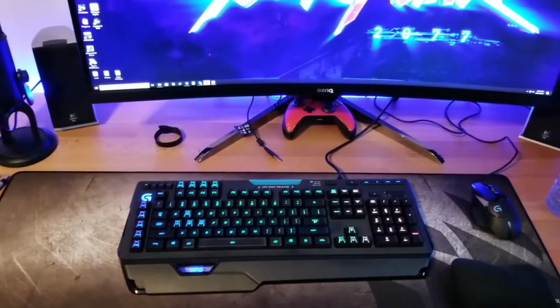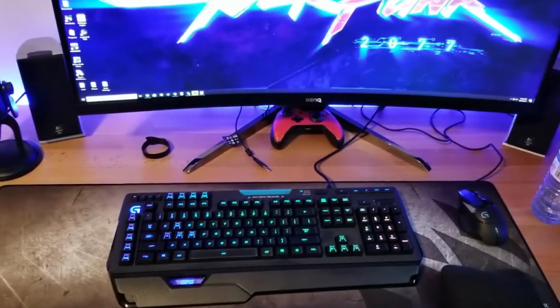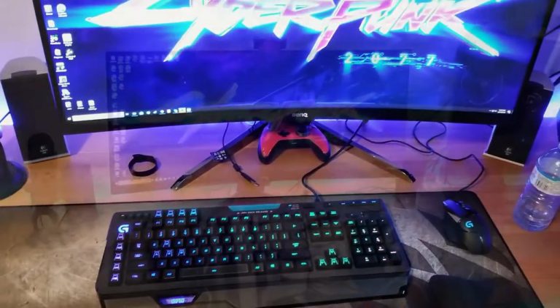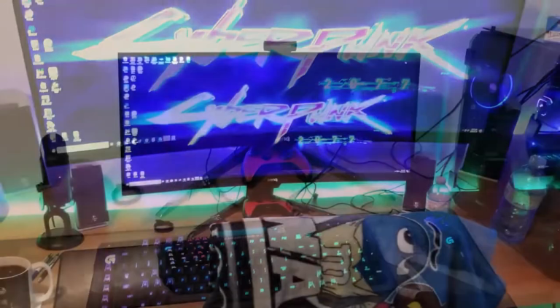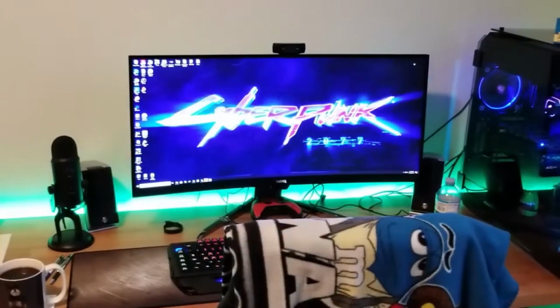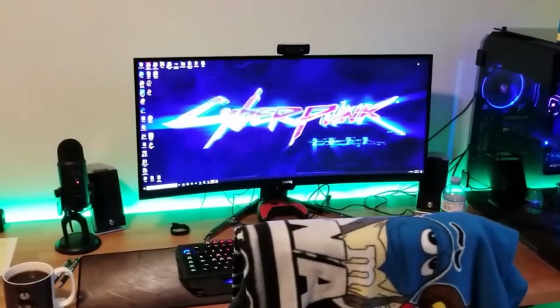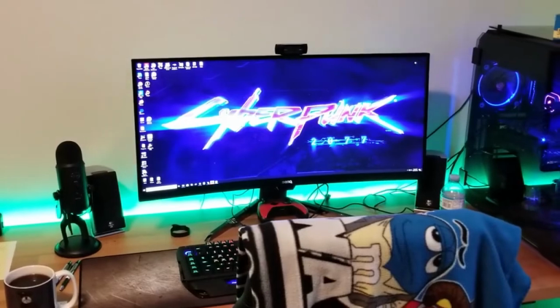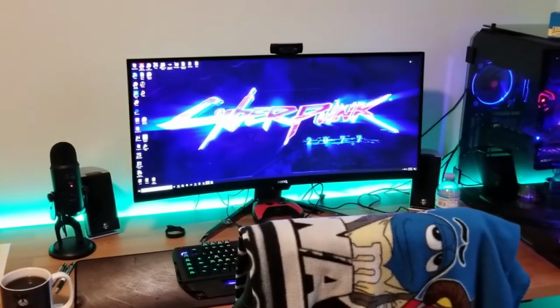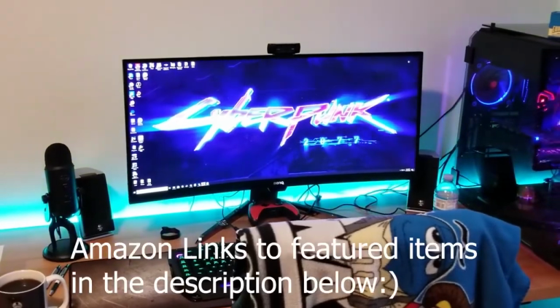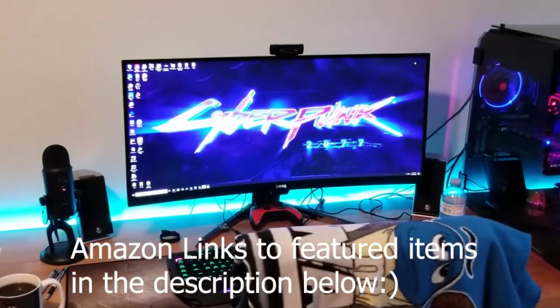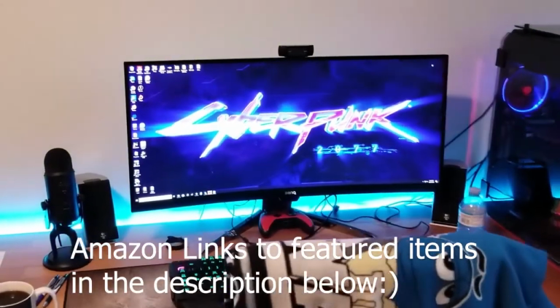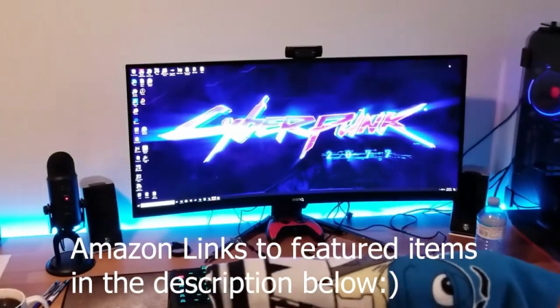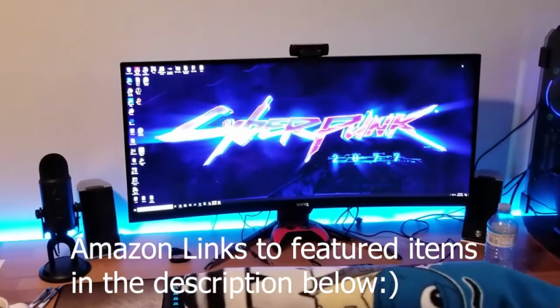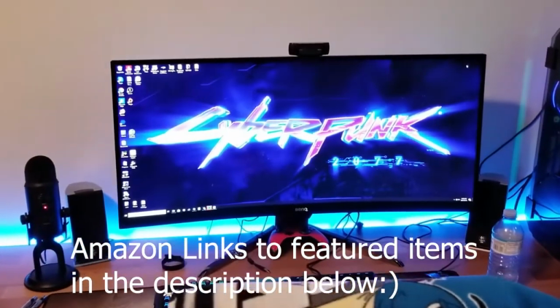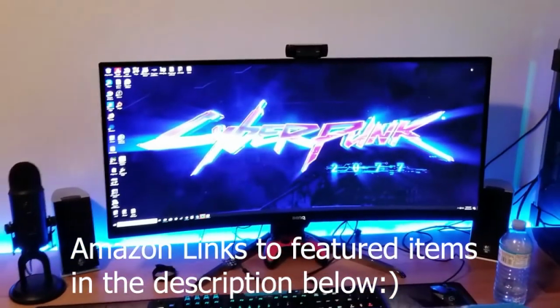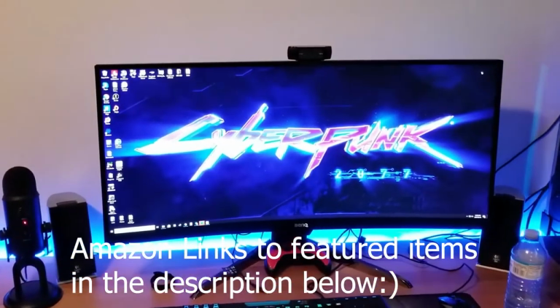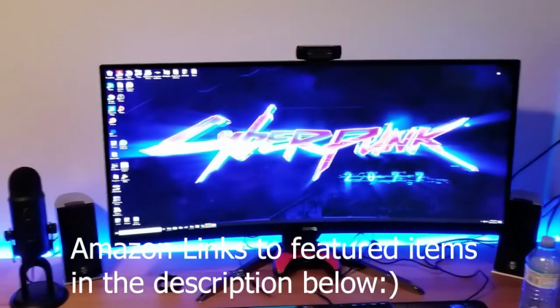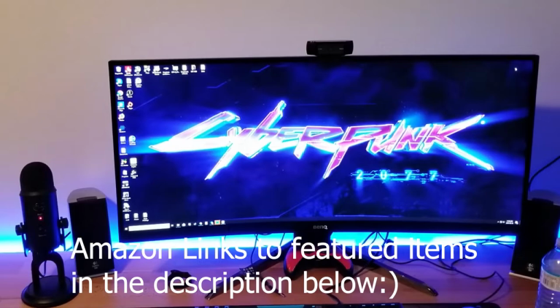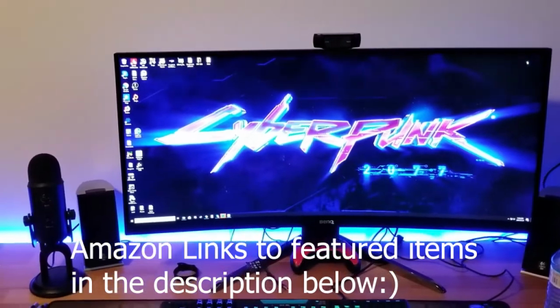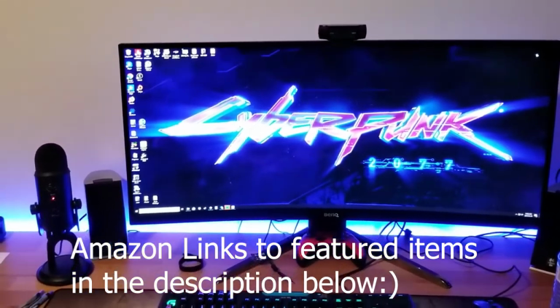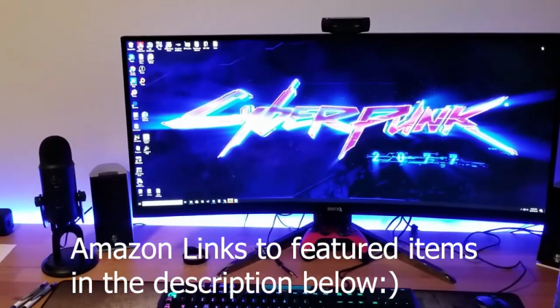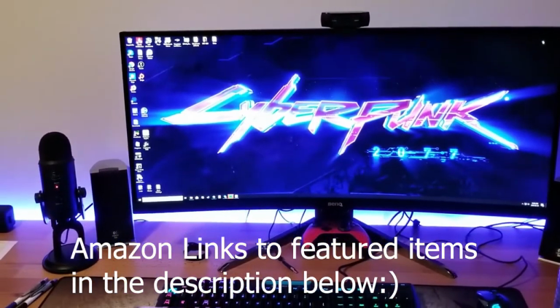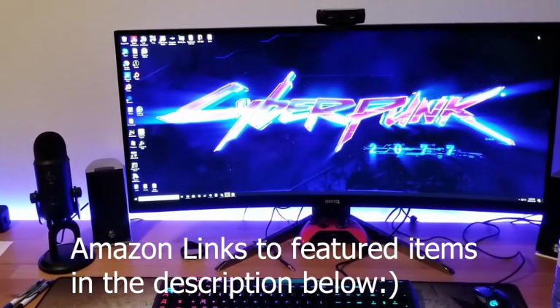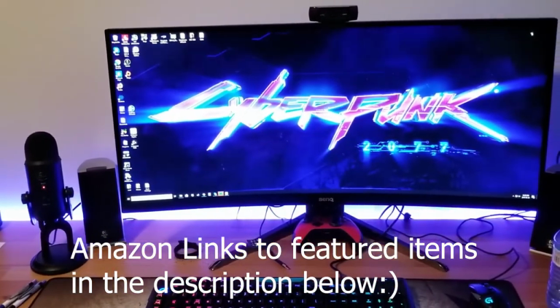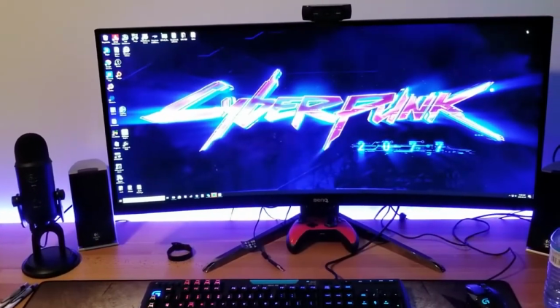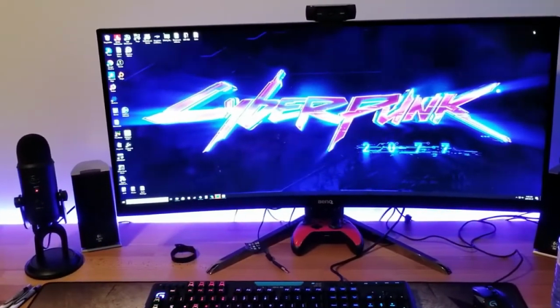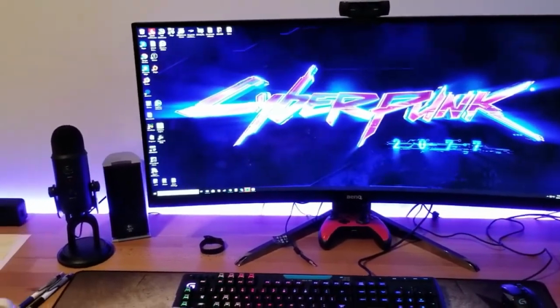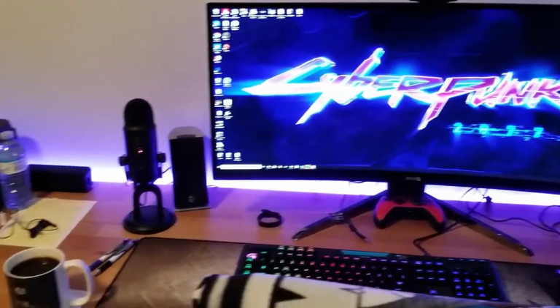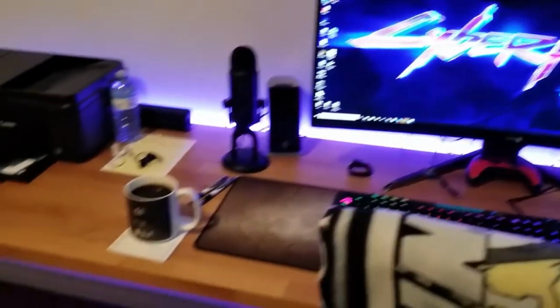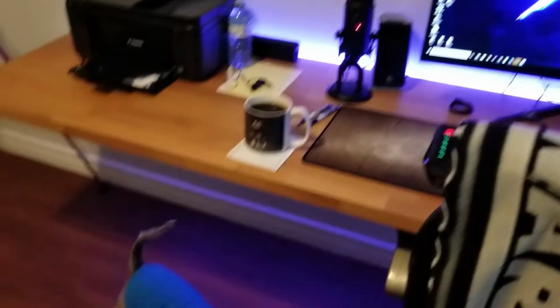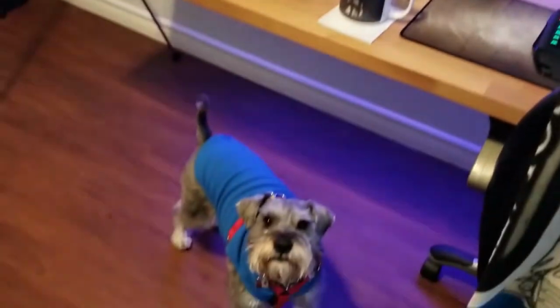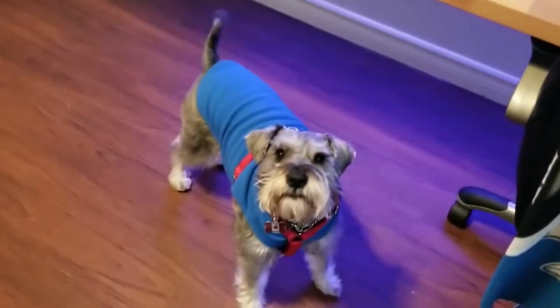Here we've got my new keyboard, the Logitech G10, and there will be a review coming up on that. For any regular viewers to the channel, you've probably noticed the monitor — that is a new ultrawide. I actually got that two days ago and I've been just setting it up.